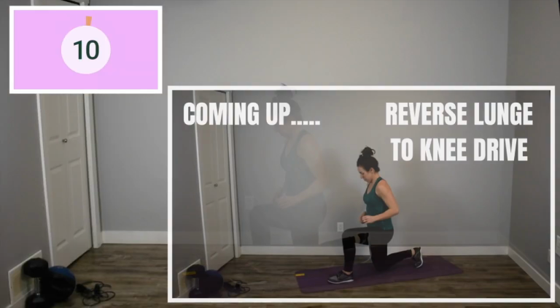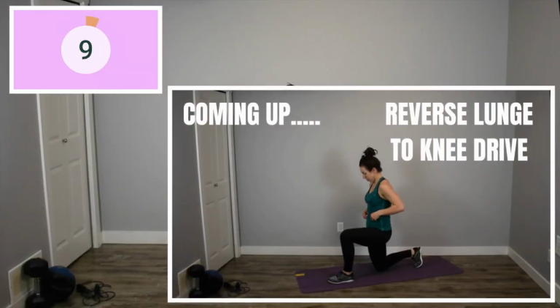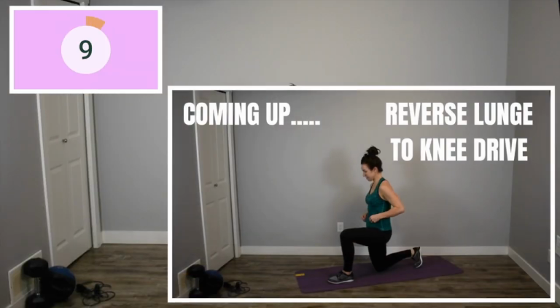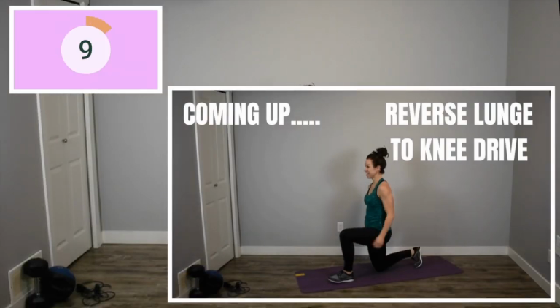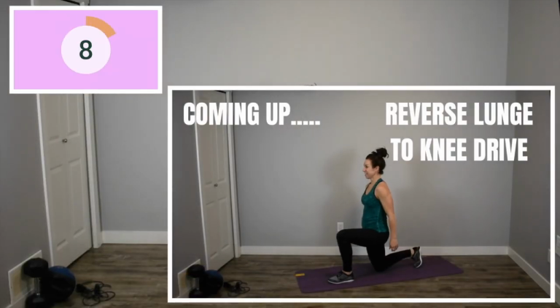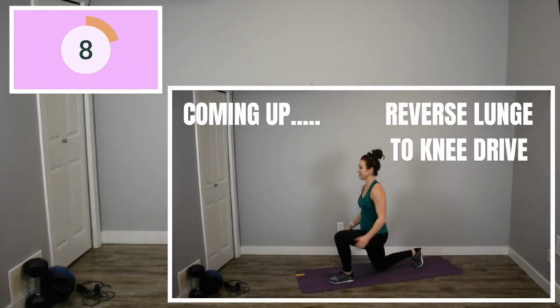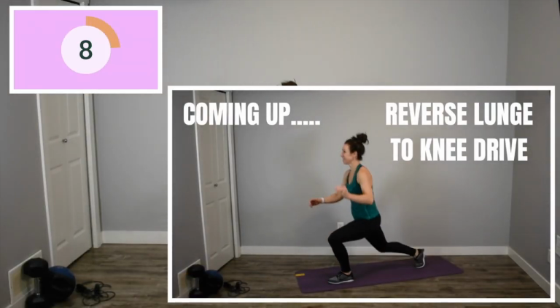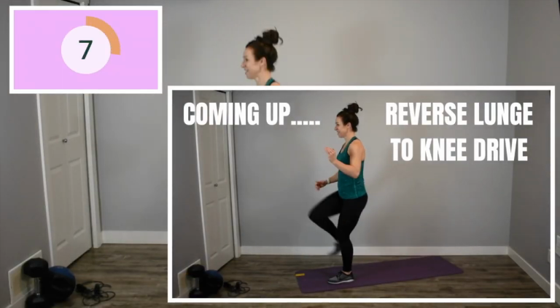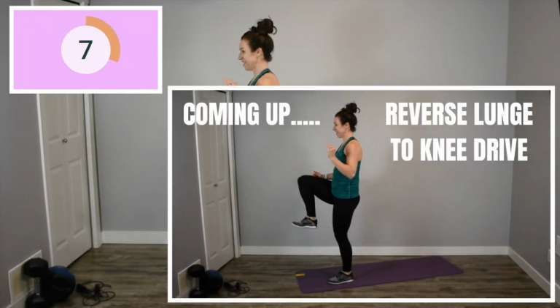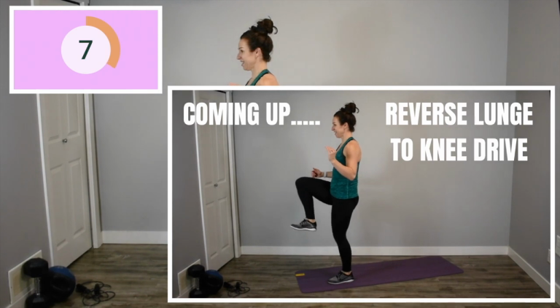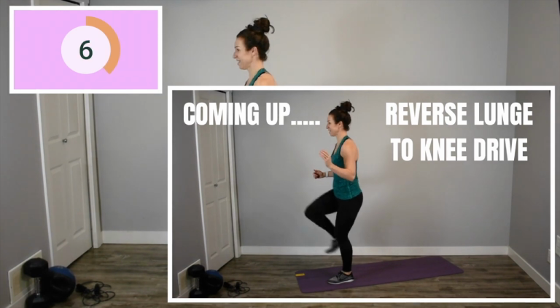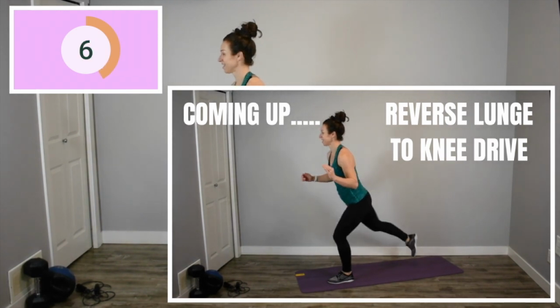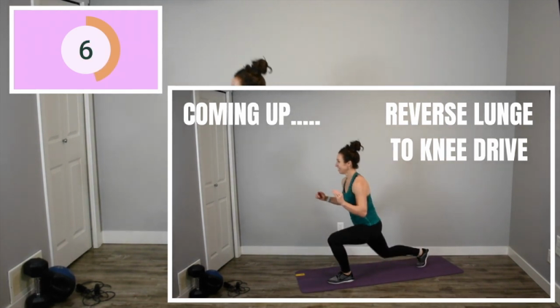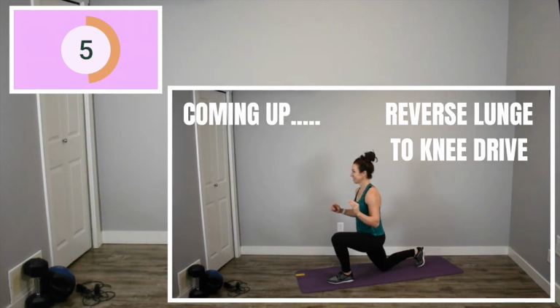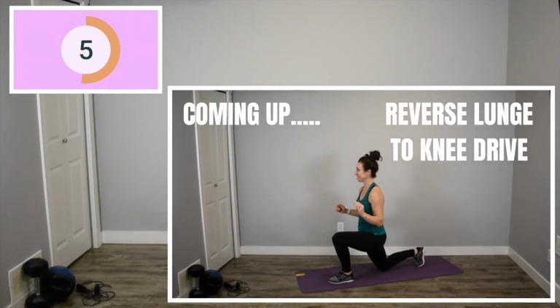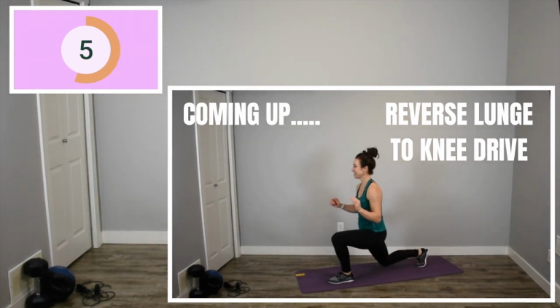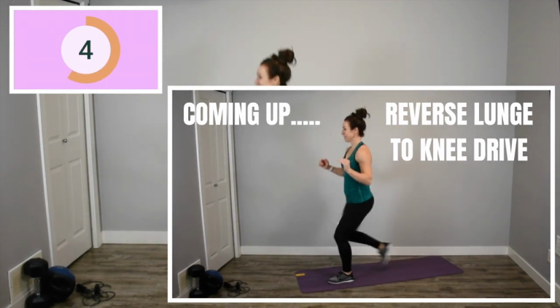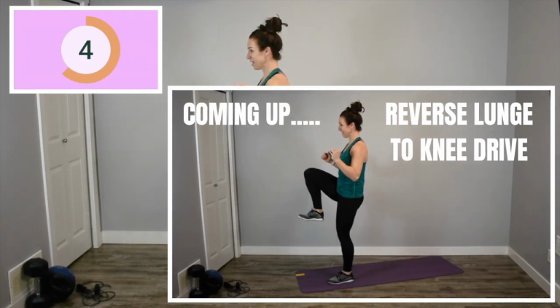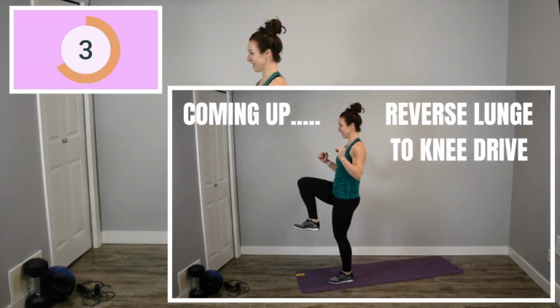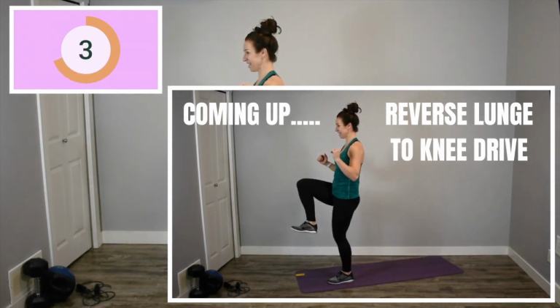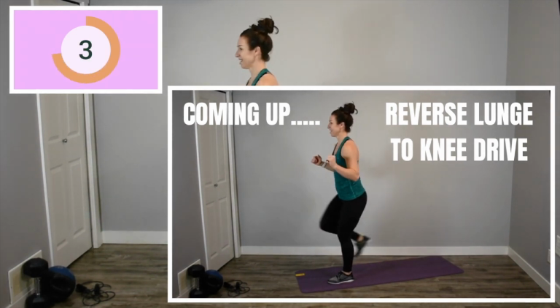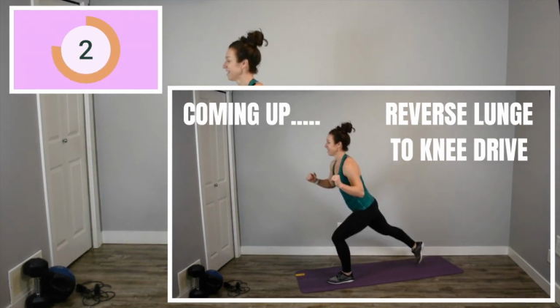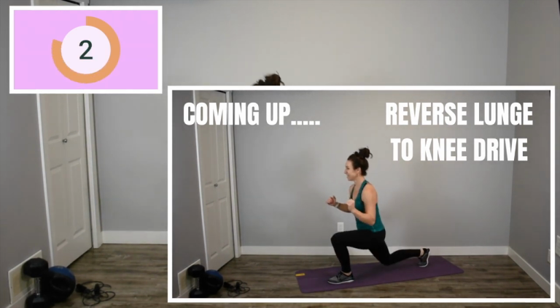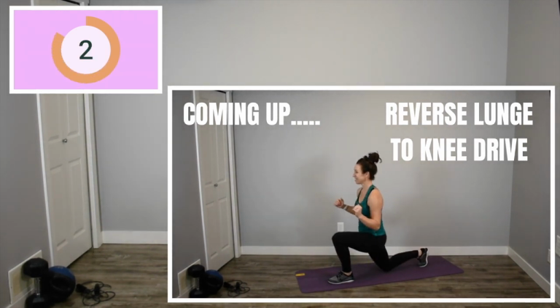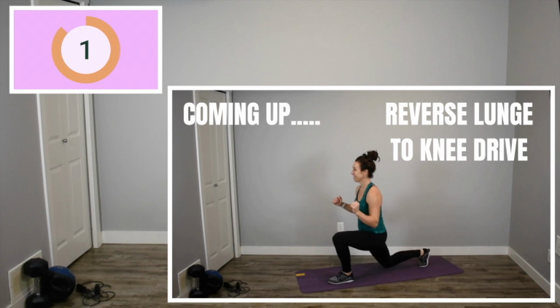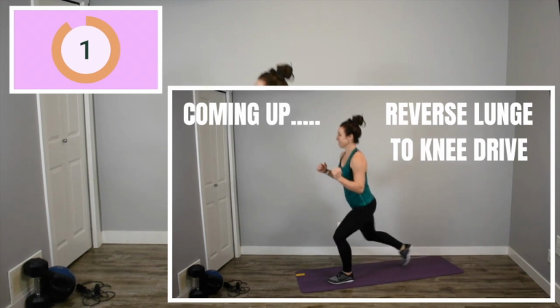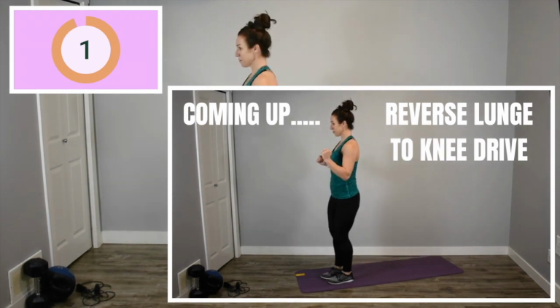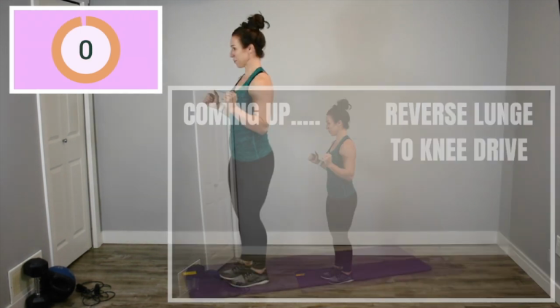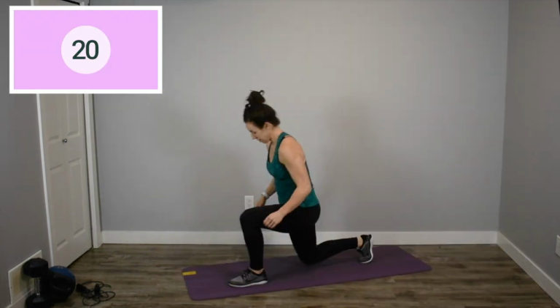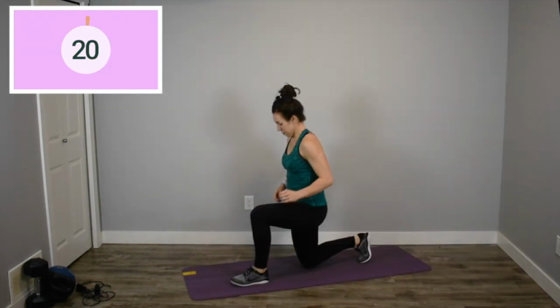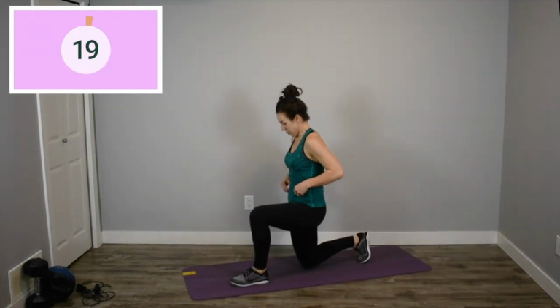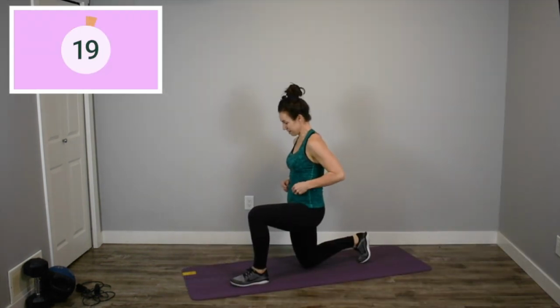Let's get back up. Last round of this reverse lunge to a knee drive with your left leg in front. If you want to add a jump for your last set, it's only 20 seconds. Let's do this.